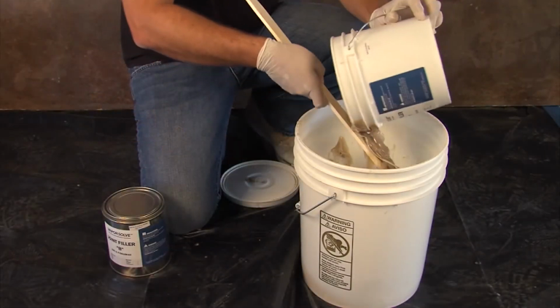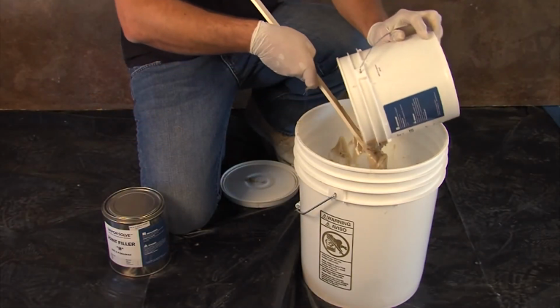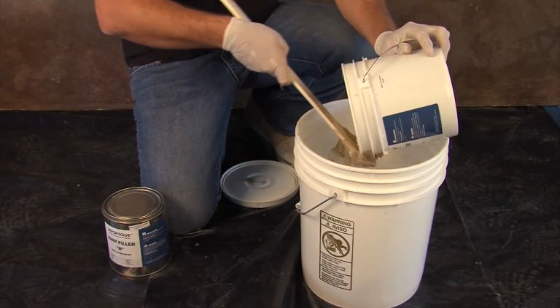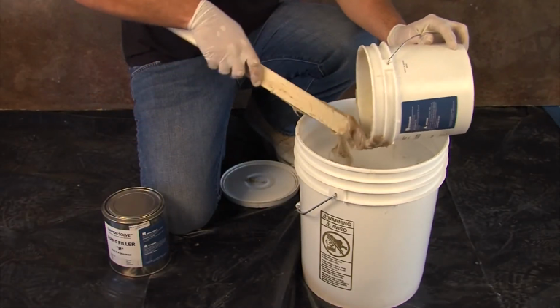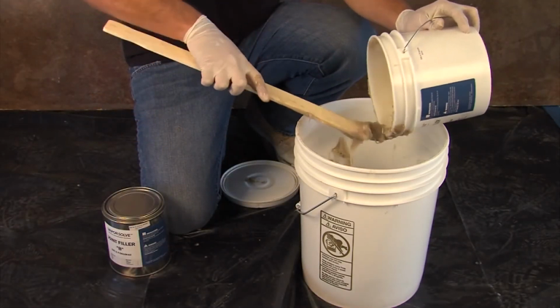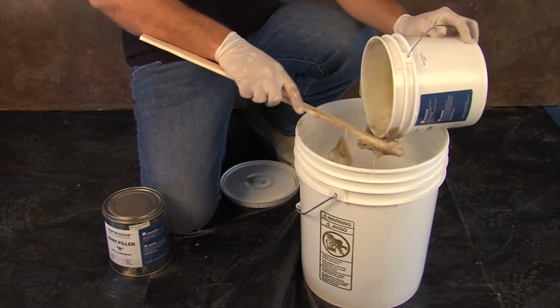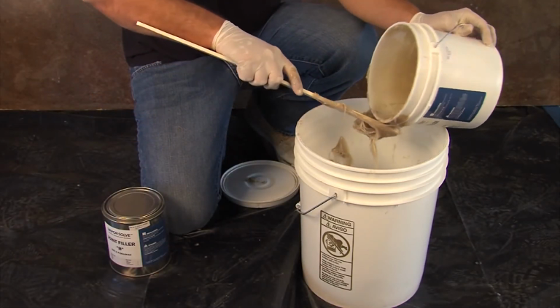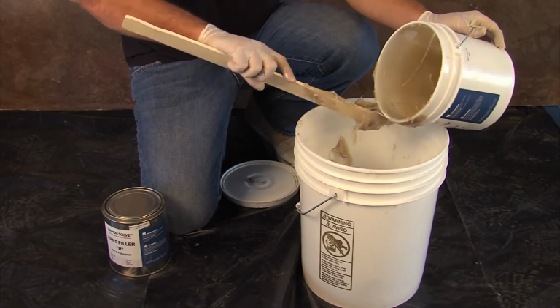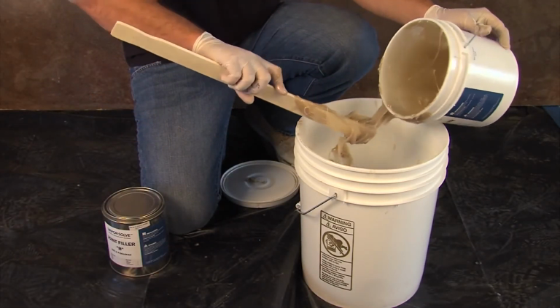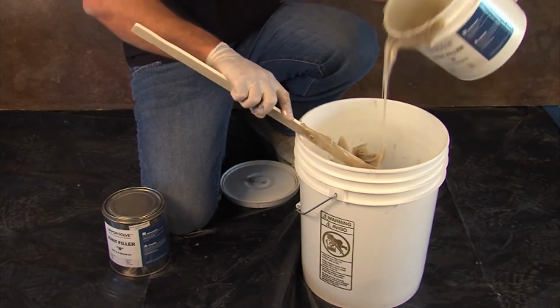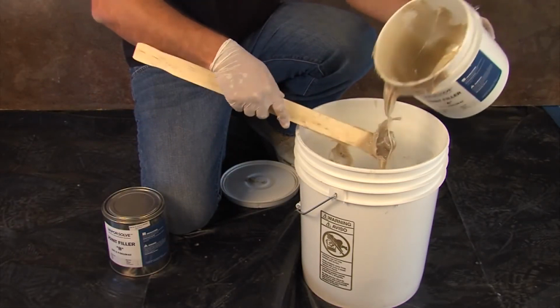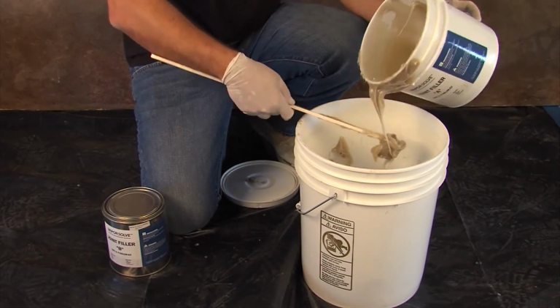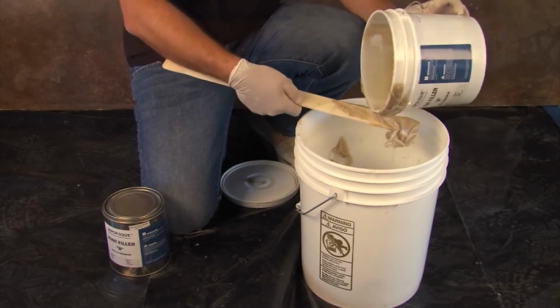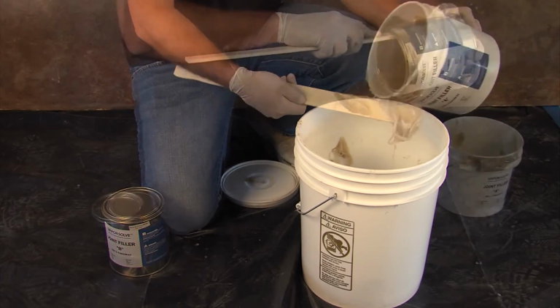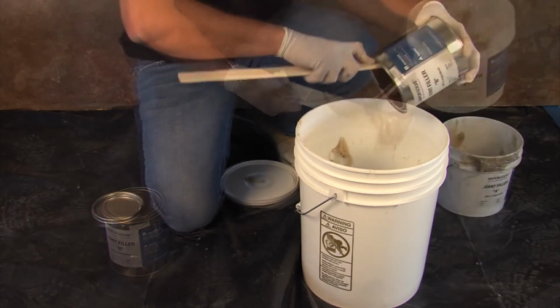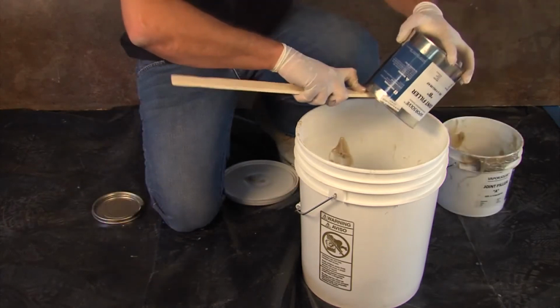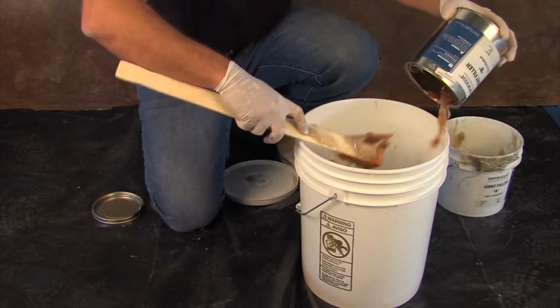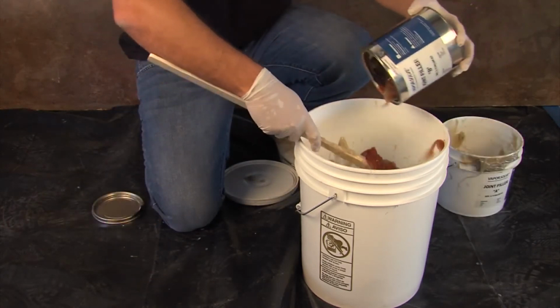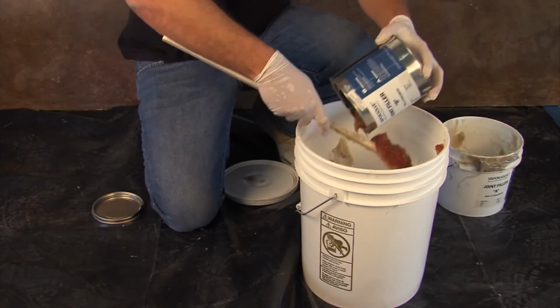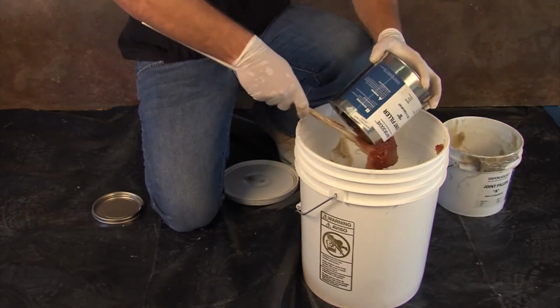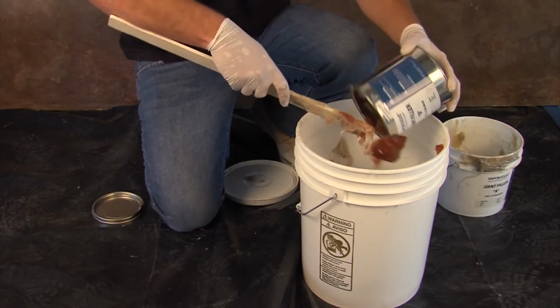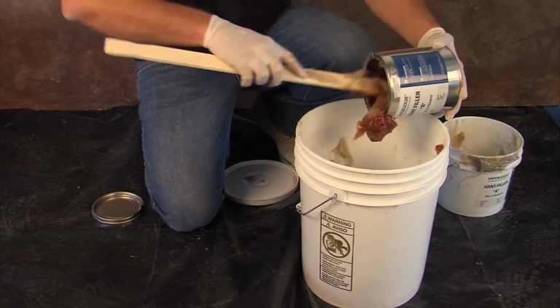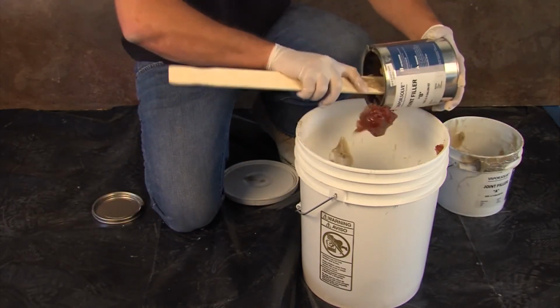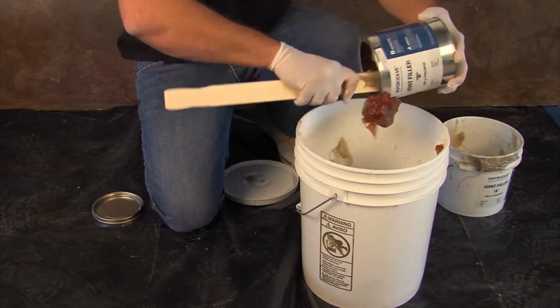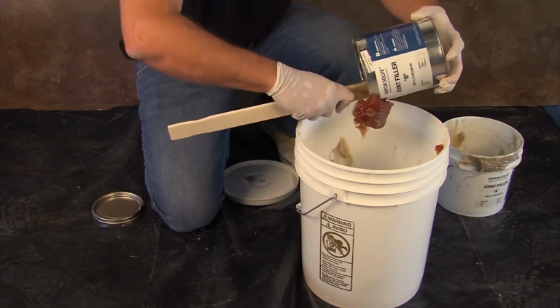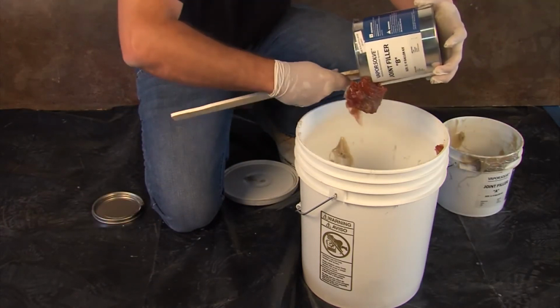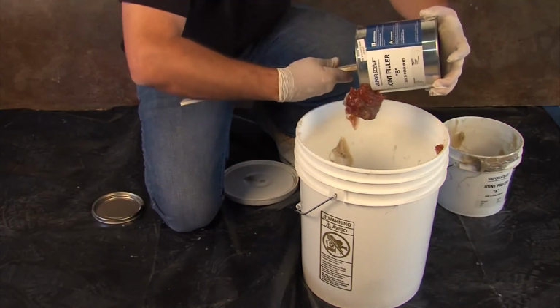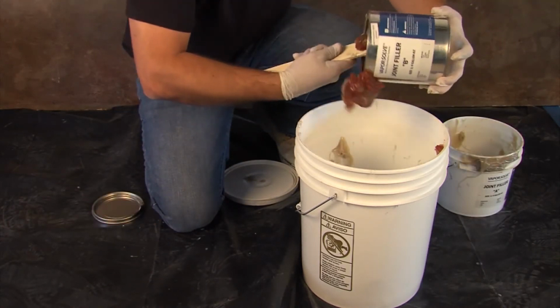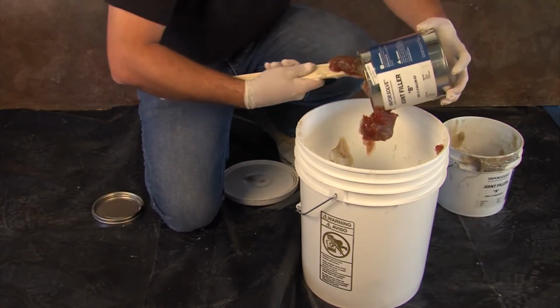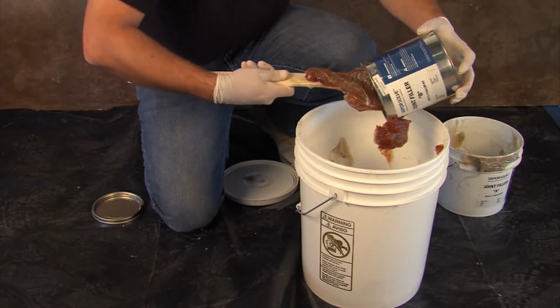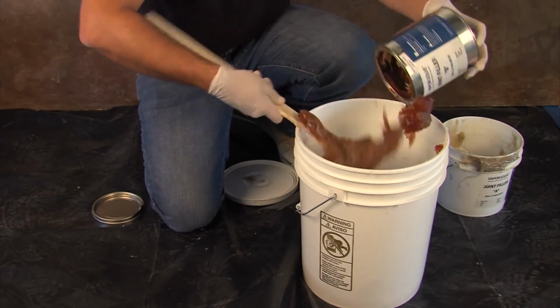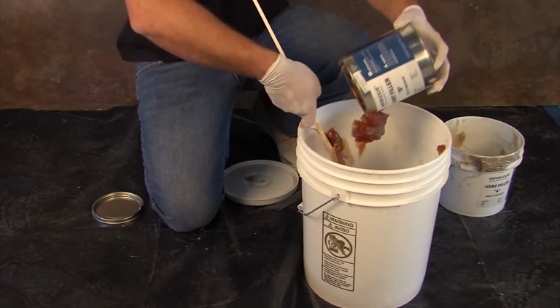Mix the entire contents of A and B together for two full minutes using a paddle-type mixer. Make sure to scrape the sides of the mixing container and mix for one more full minute.